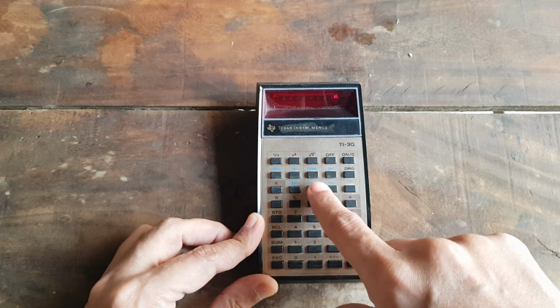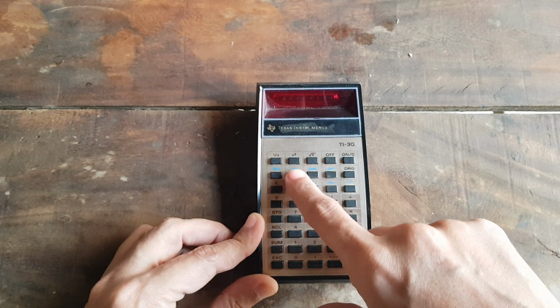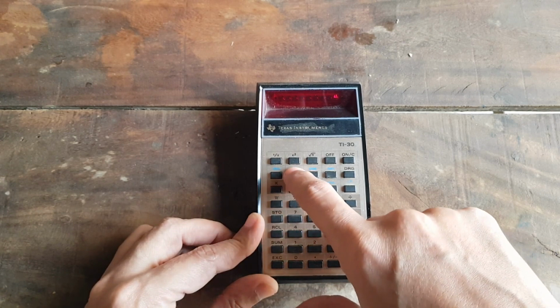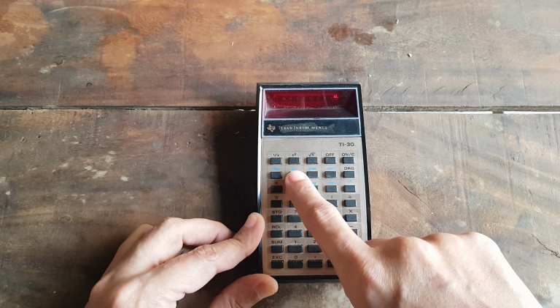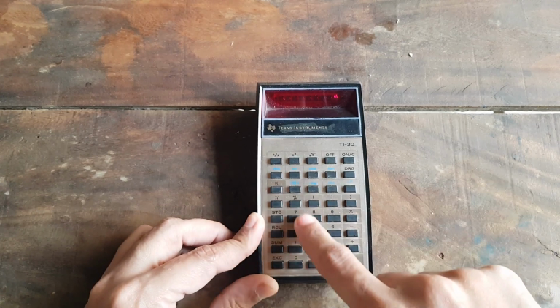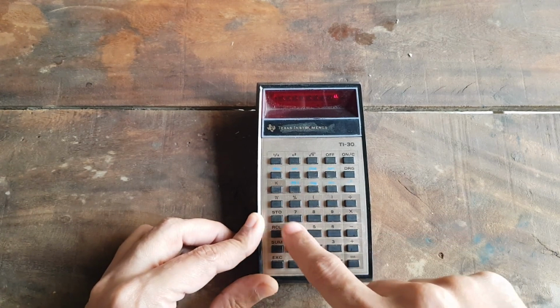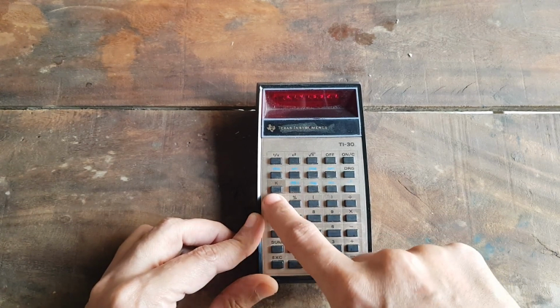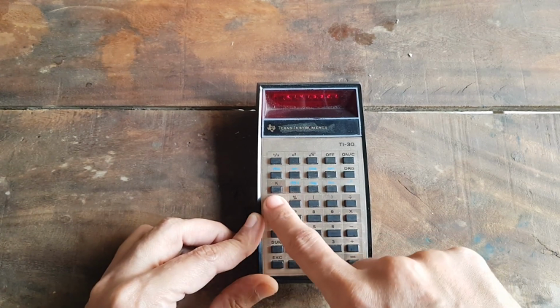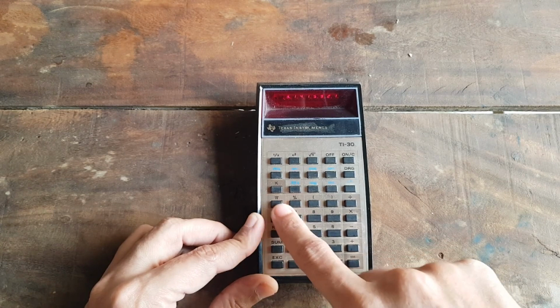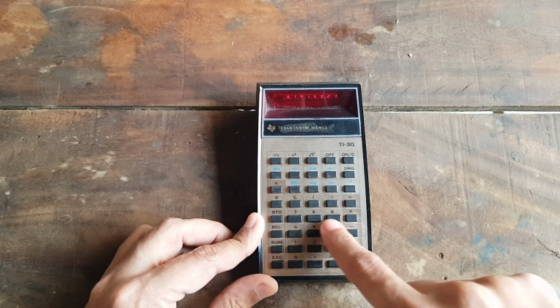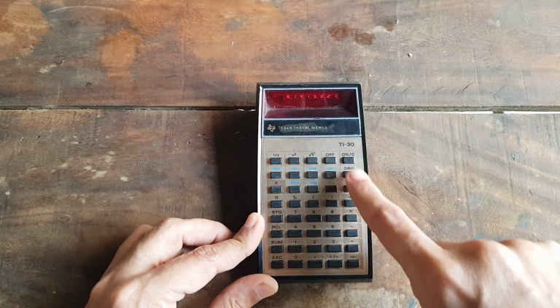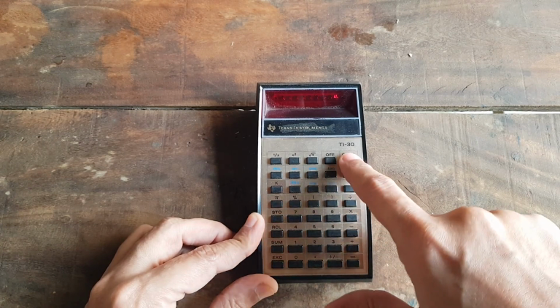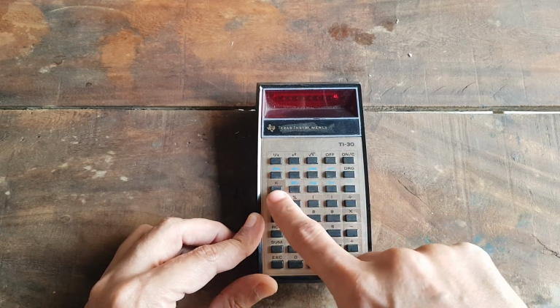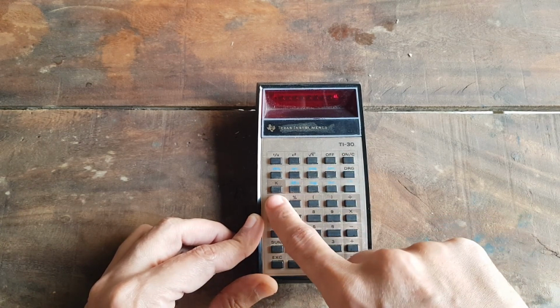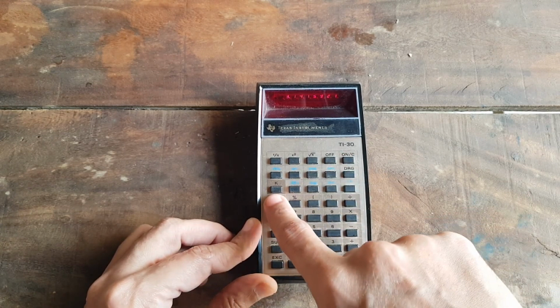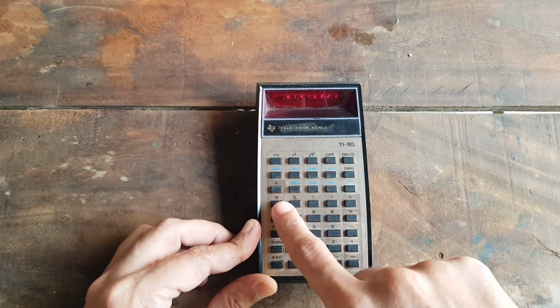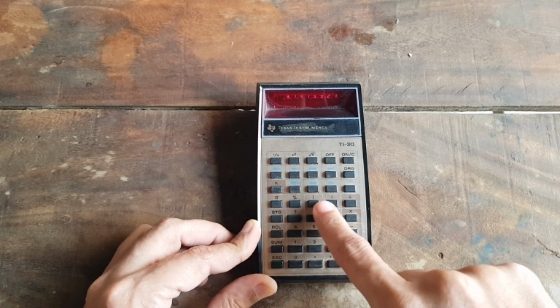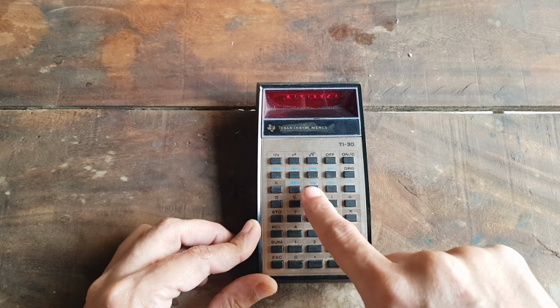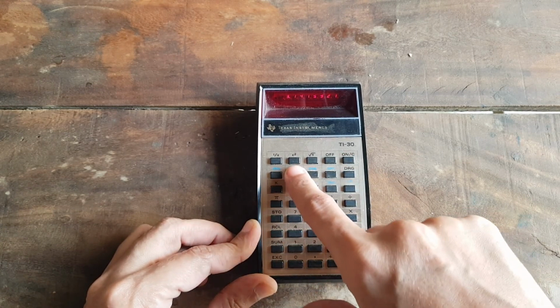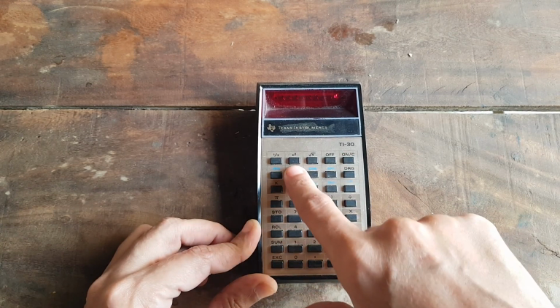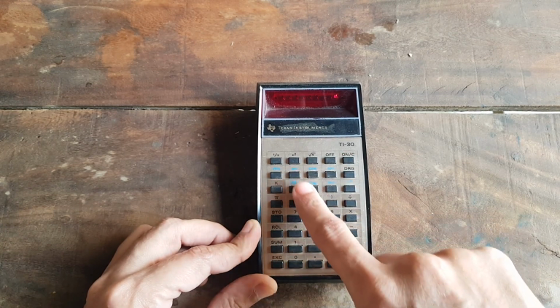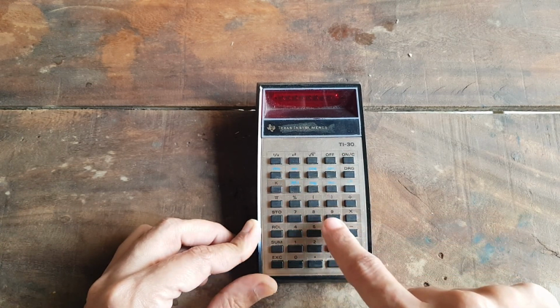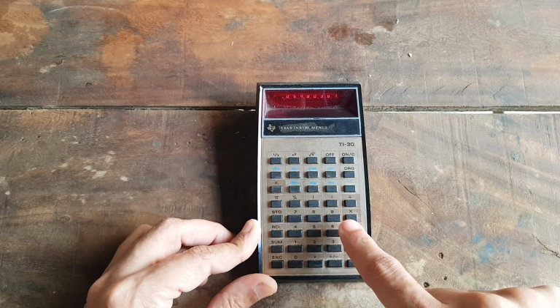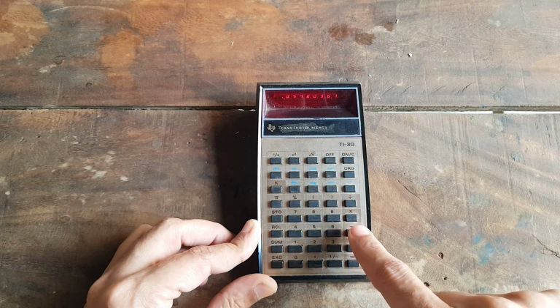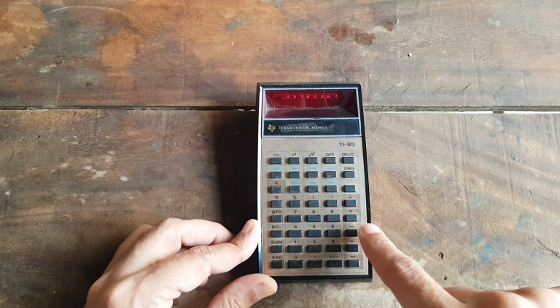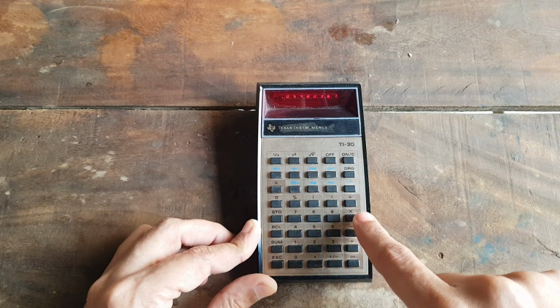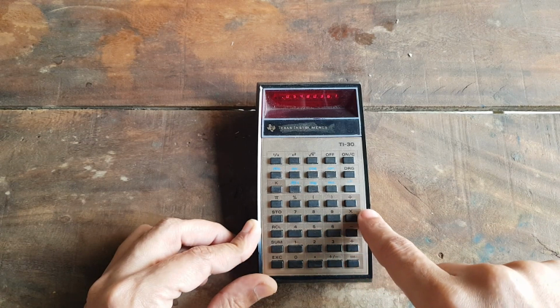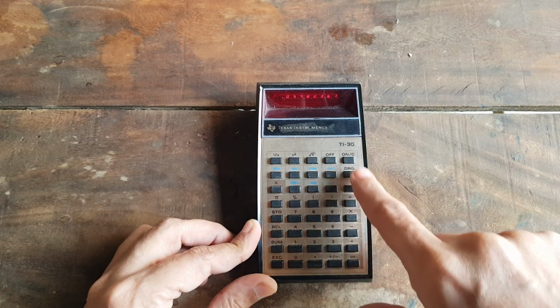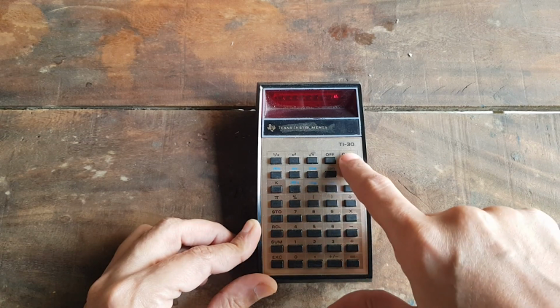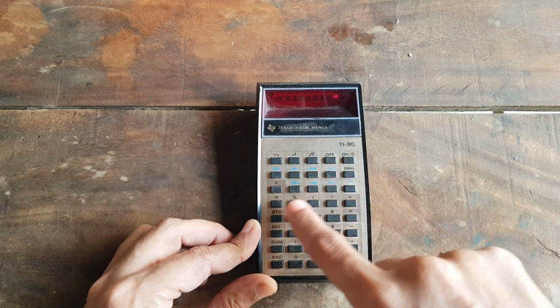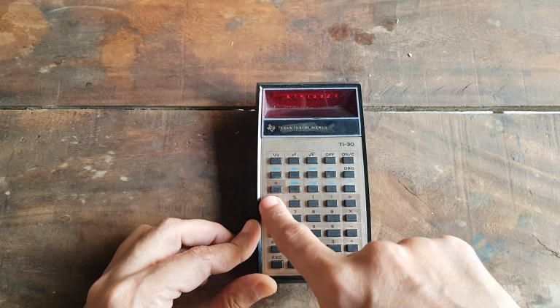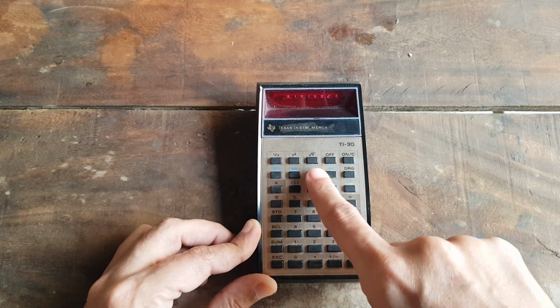Let's see what value the Pi button returns. It has just seven digits of precision. That's not bad considering those early days of computing and the lower price.